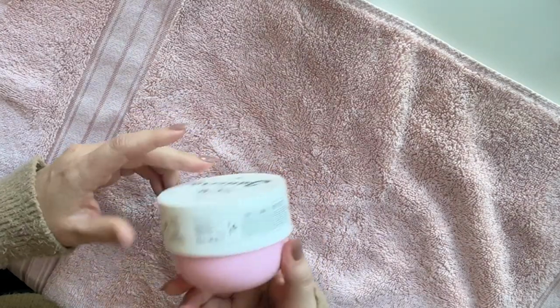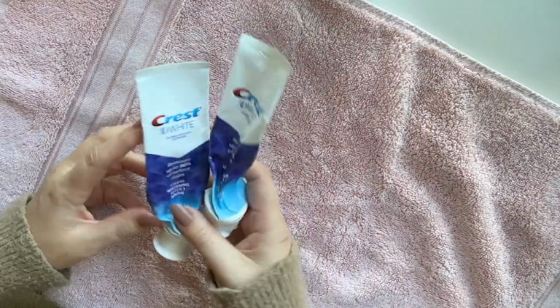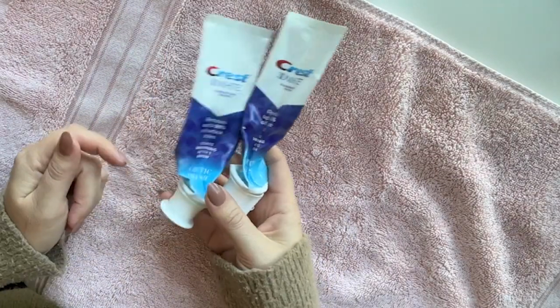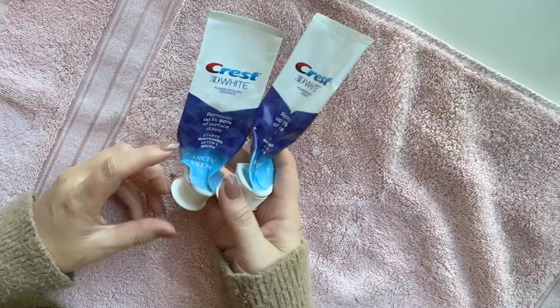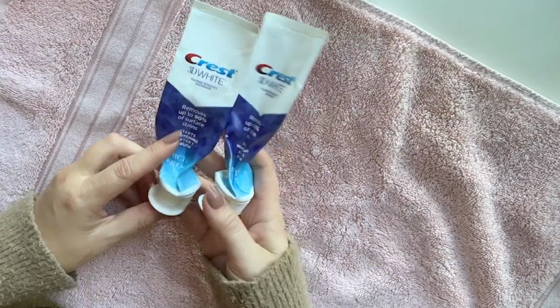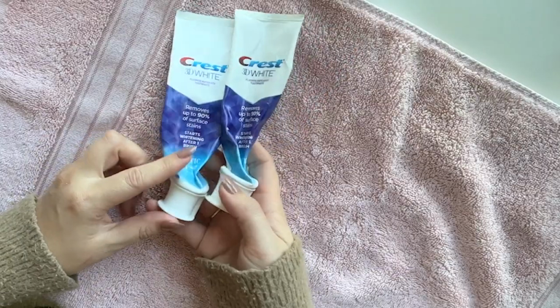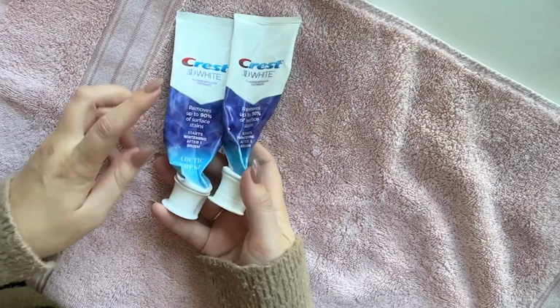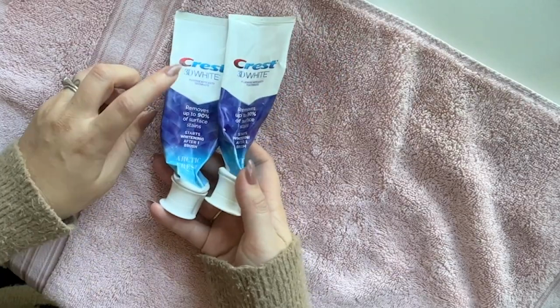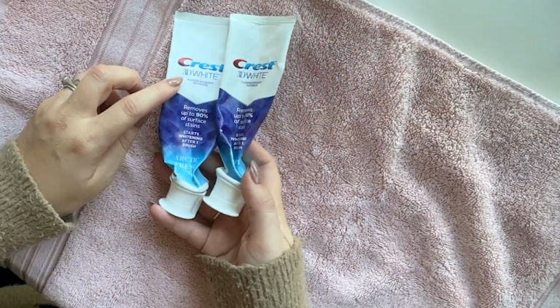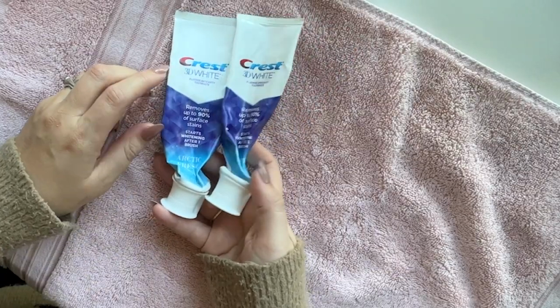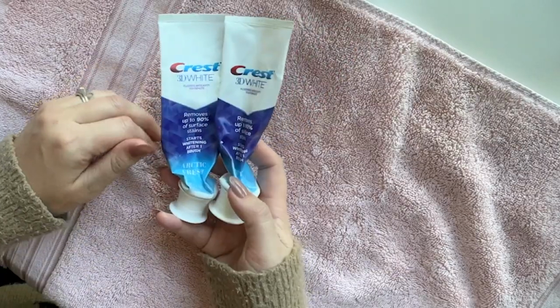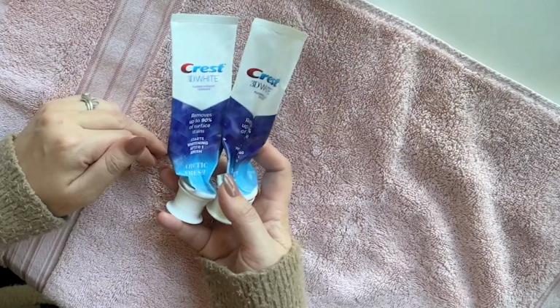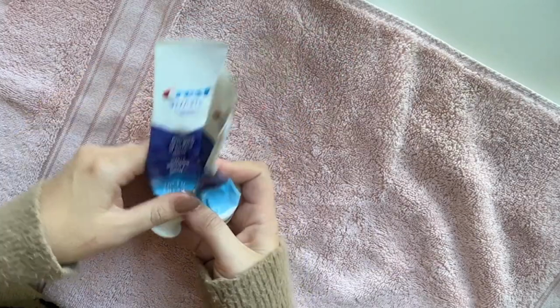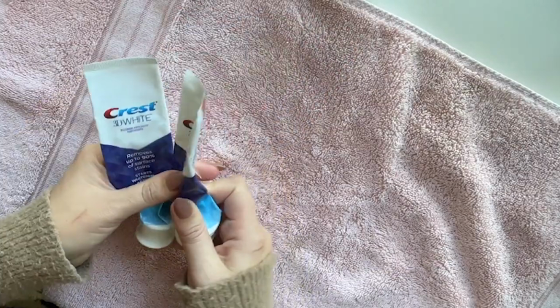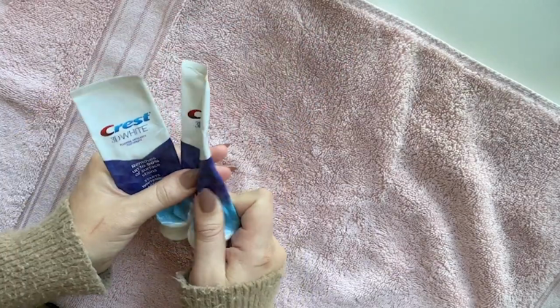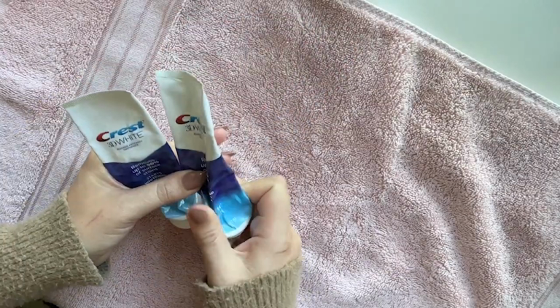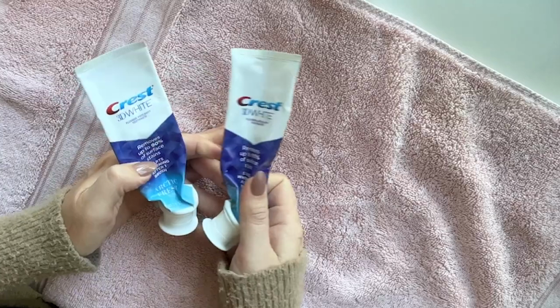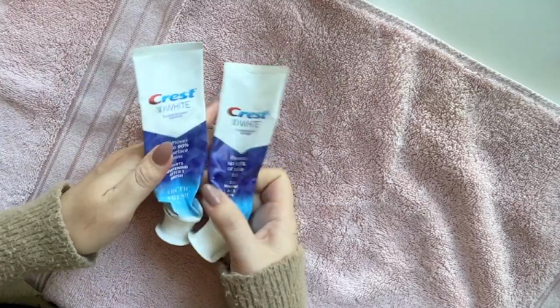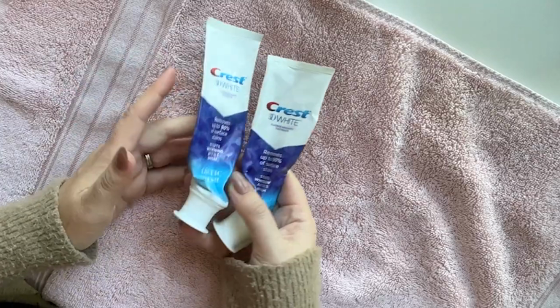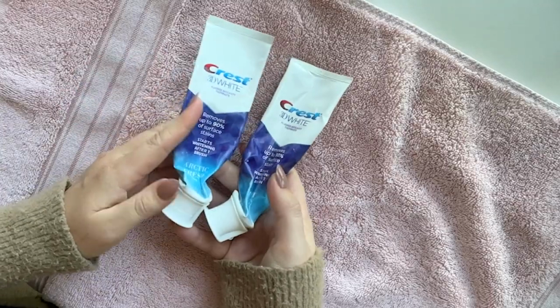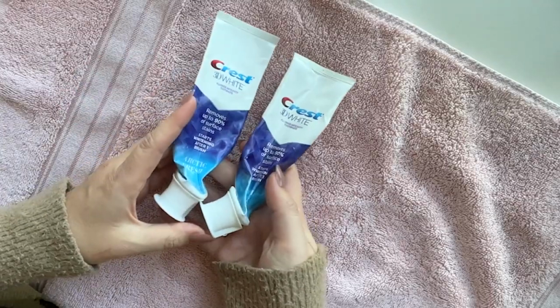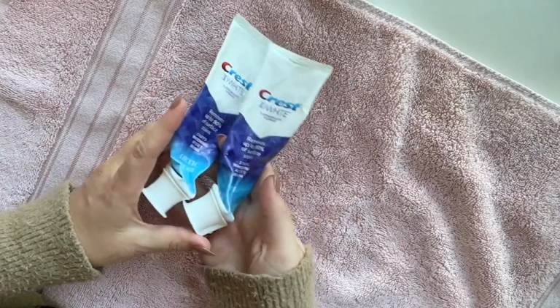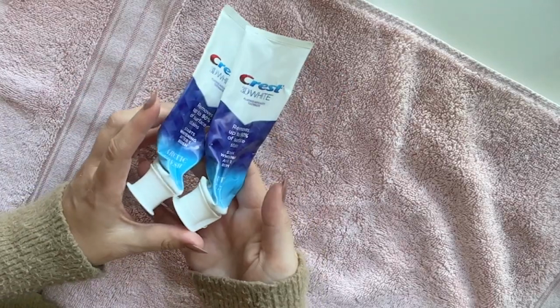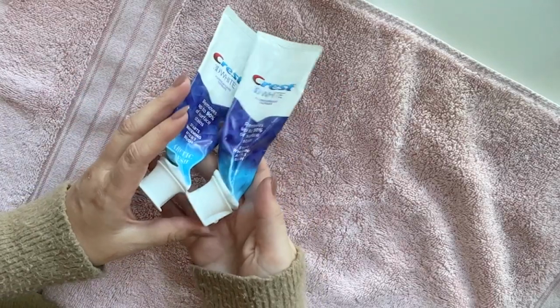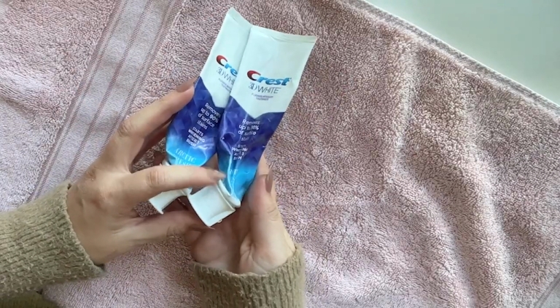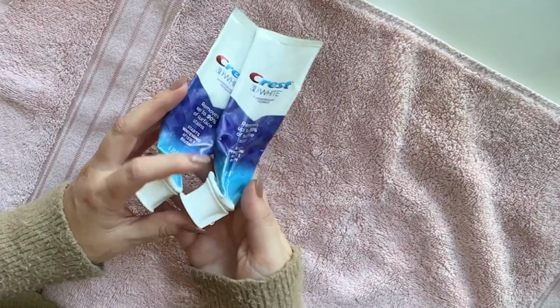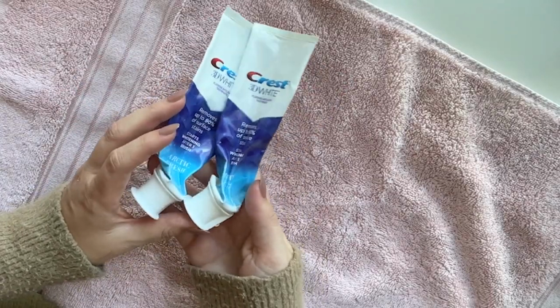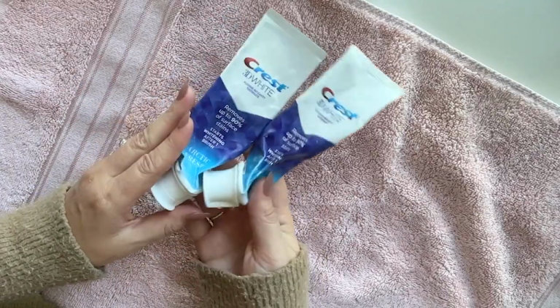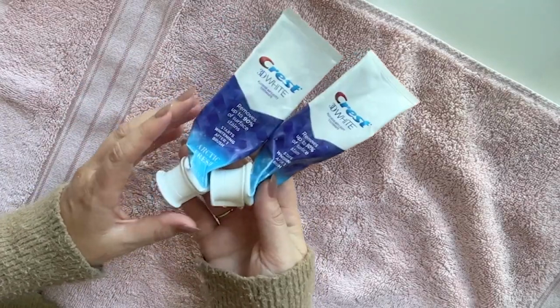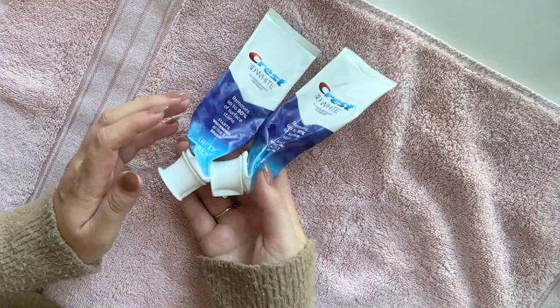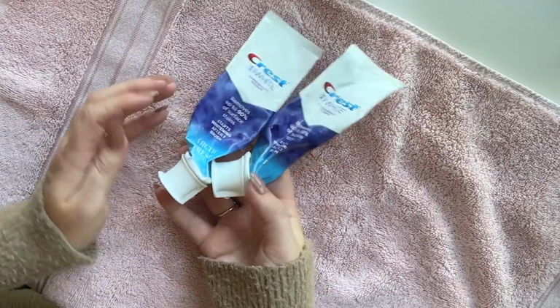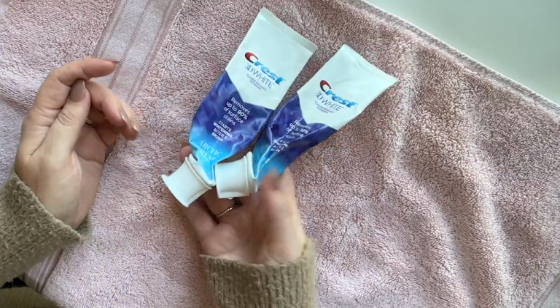We got some toothpaste that we used up. I always do the Crest 3D White. I don't know if it really works for whitening, but I just look for whatever is available in the whitening line and I usually try that. I've been sticking to this one for a few years.